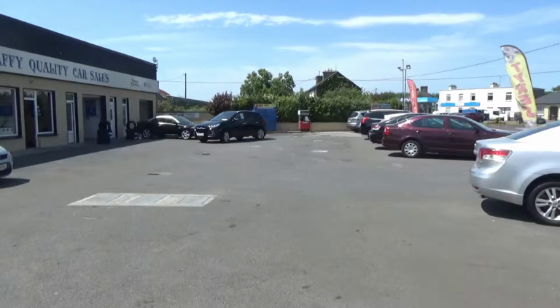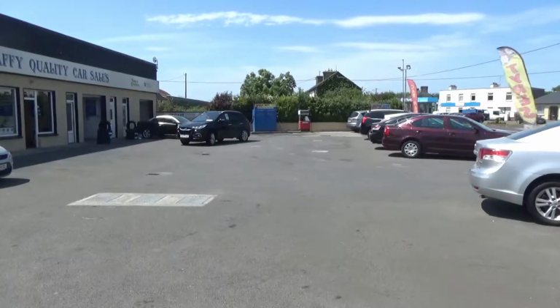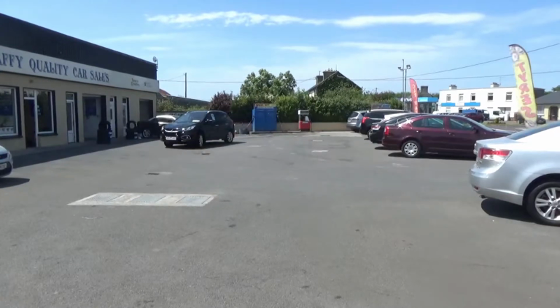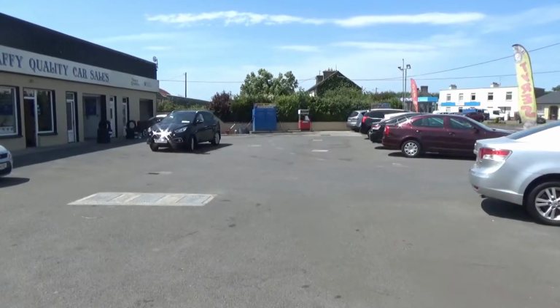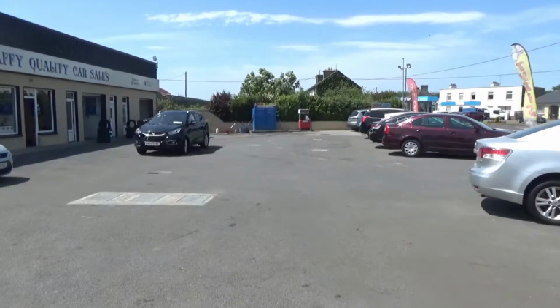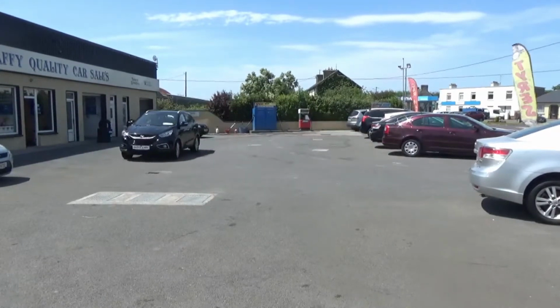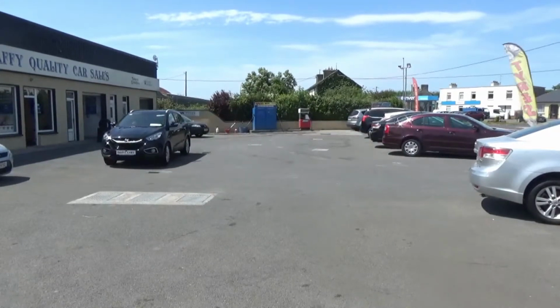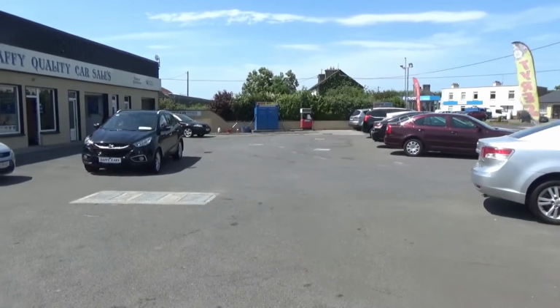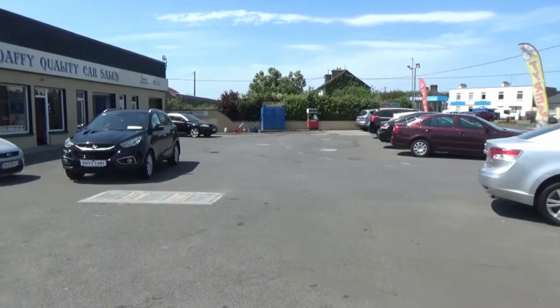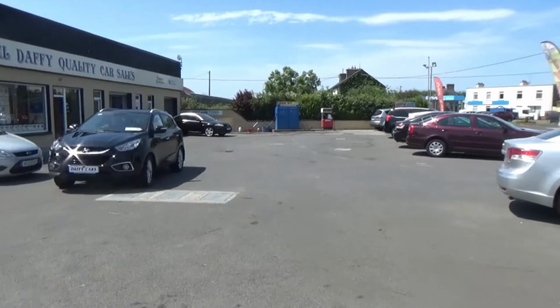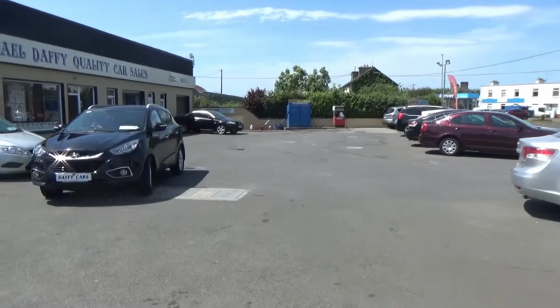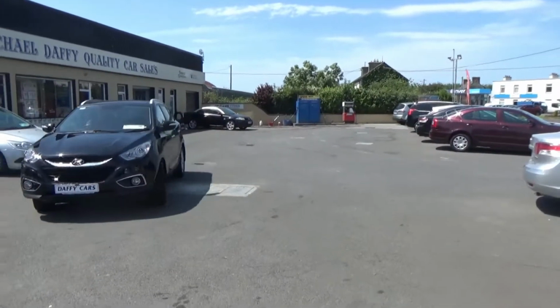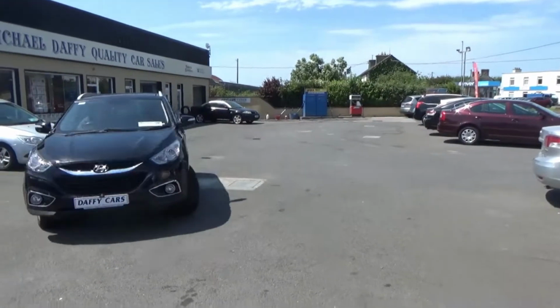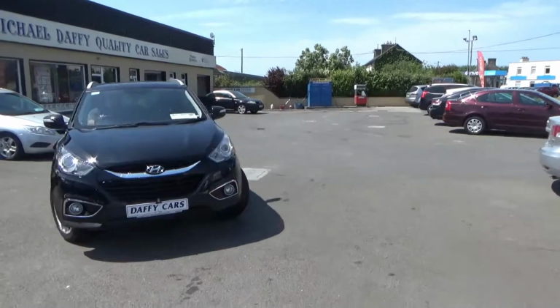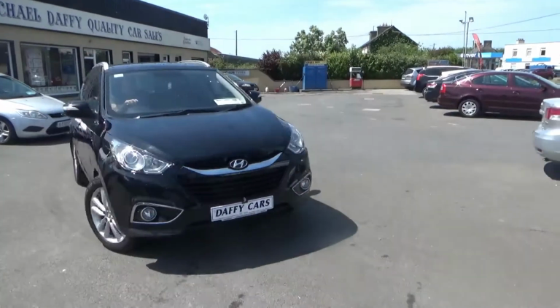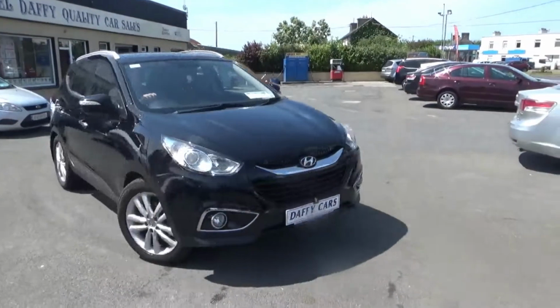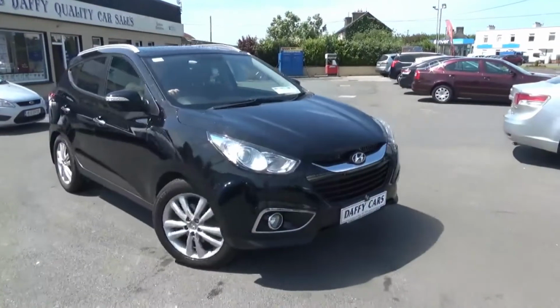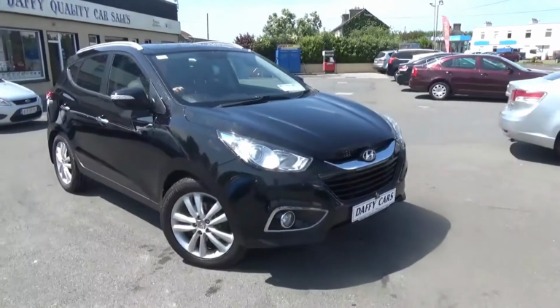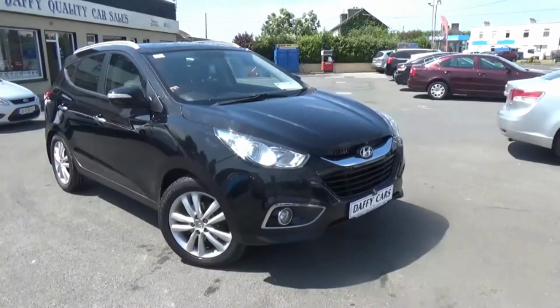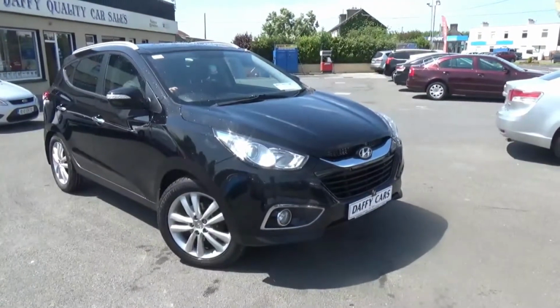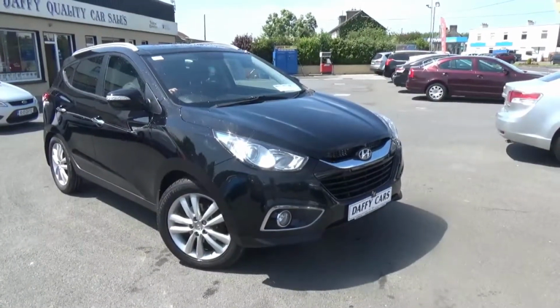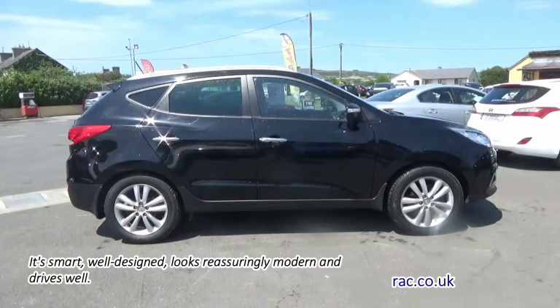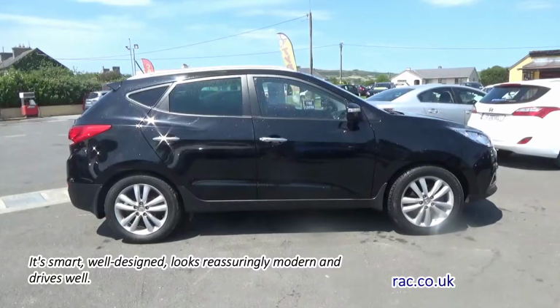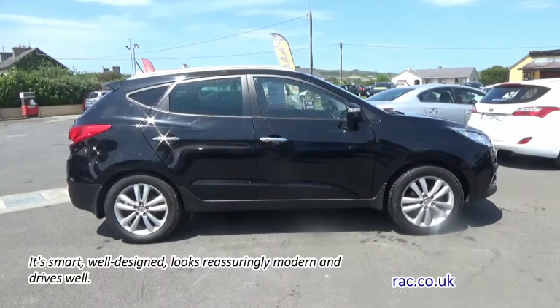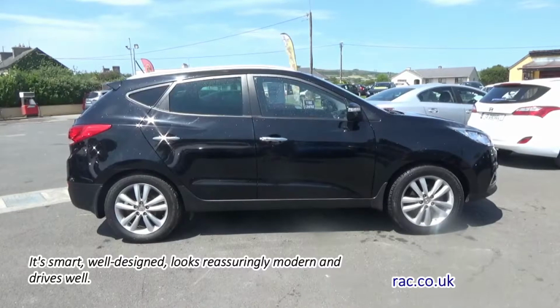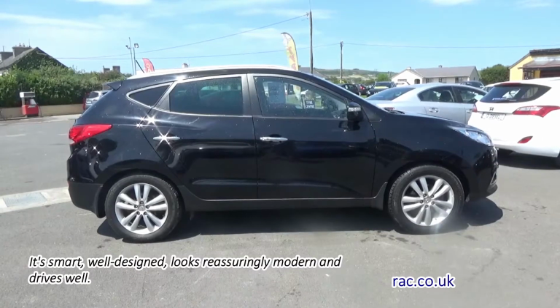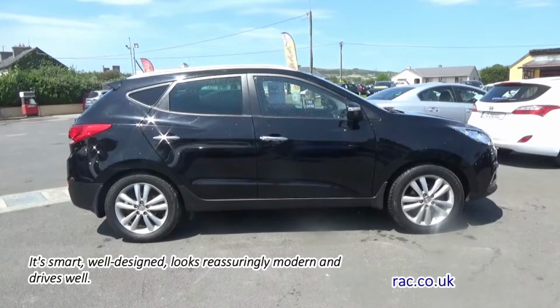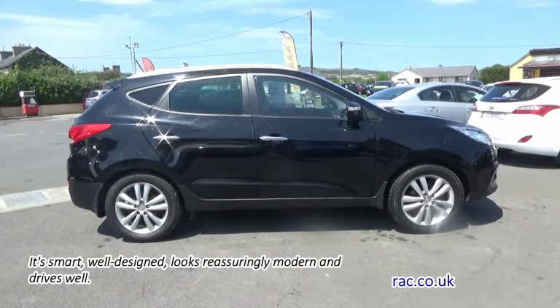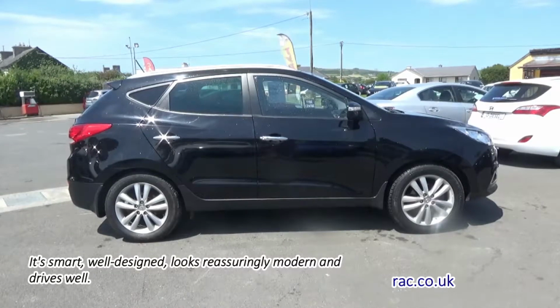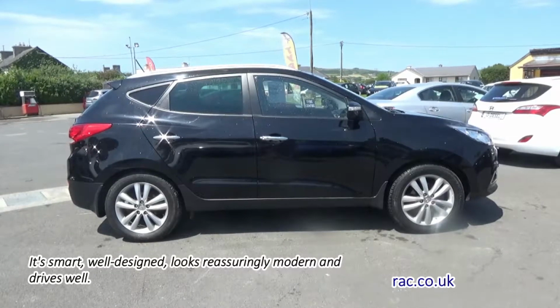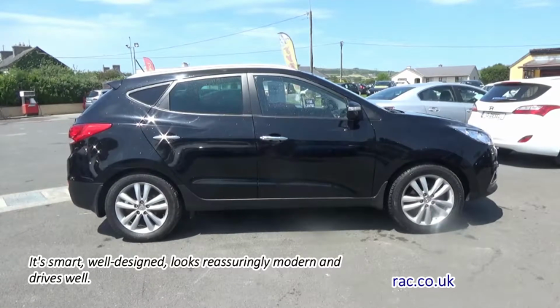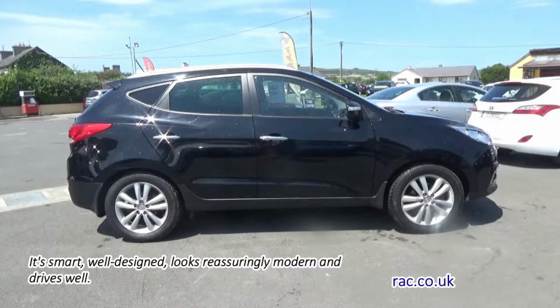Introducing the 2012 Hyundai X35, available at Daffy's. This quality vehicle has a 2.0 diesel engine and a 5-star NCAP safety rating. Features include air conditioning,